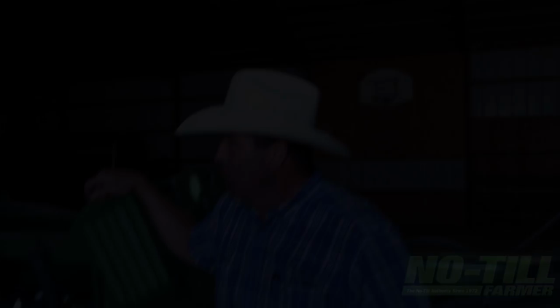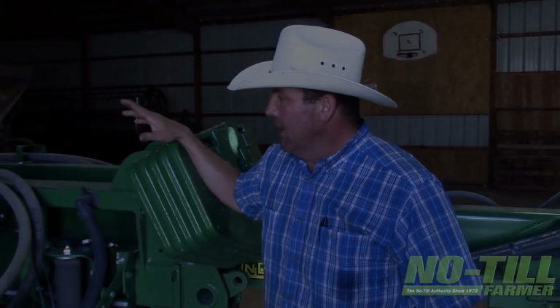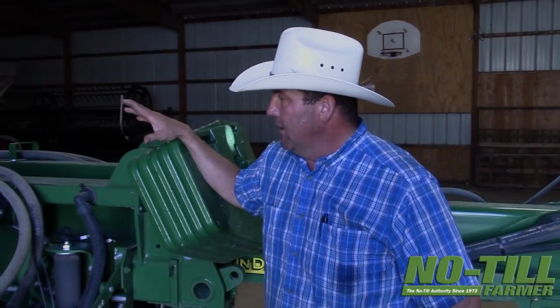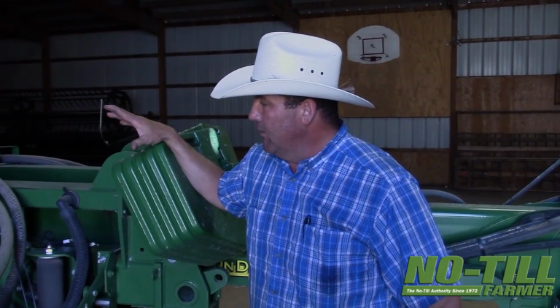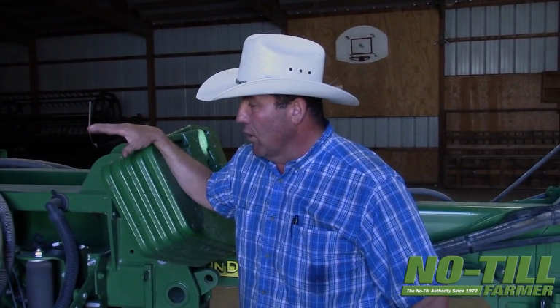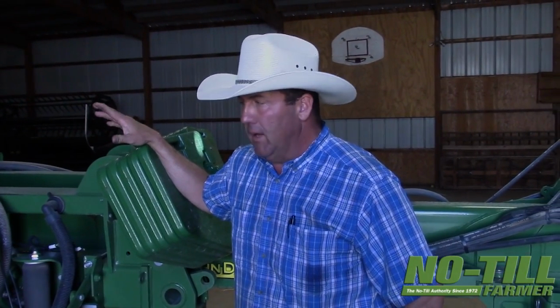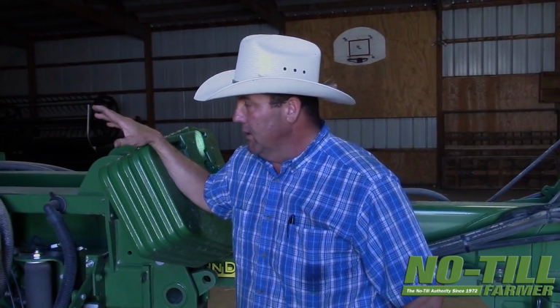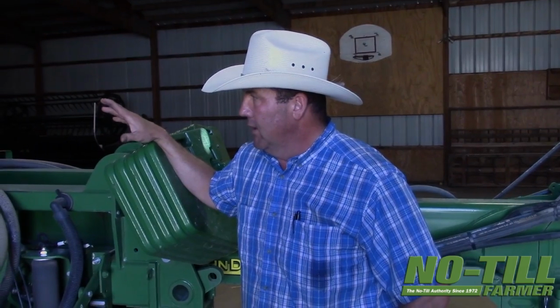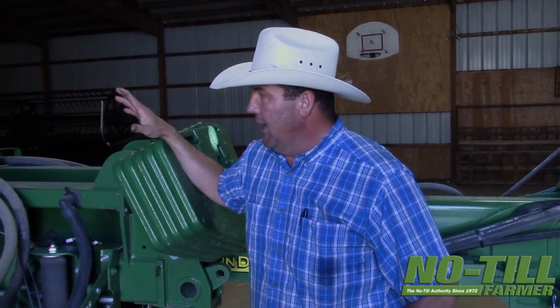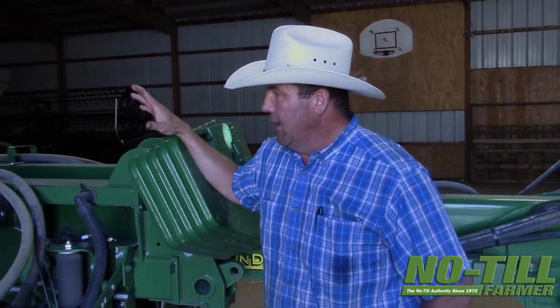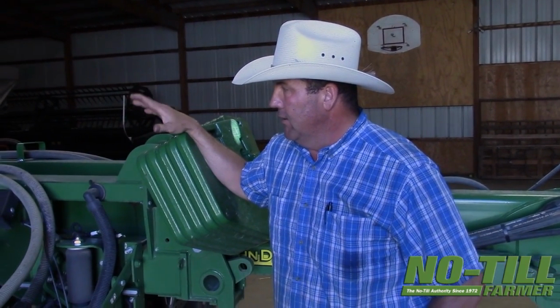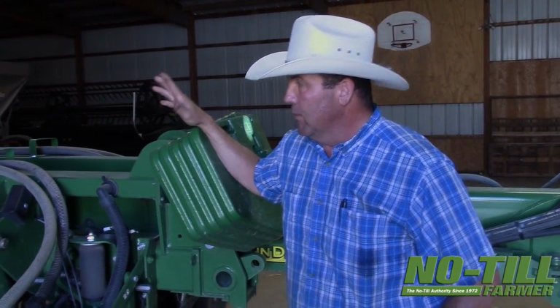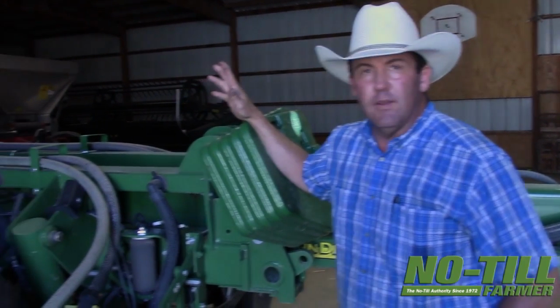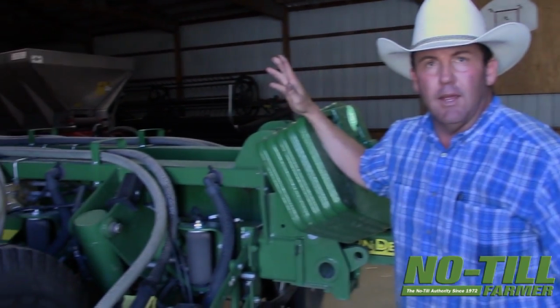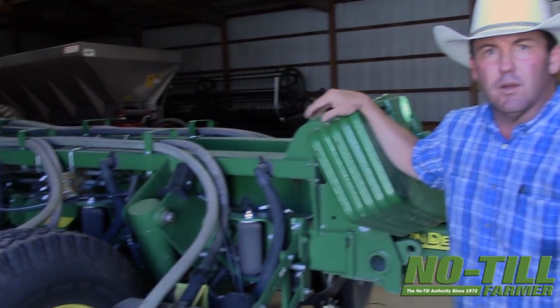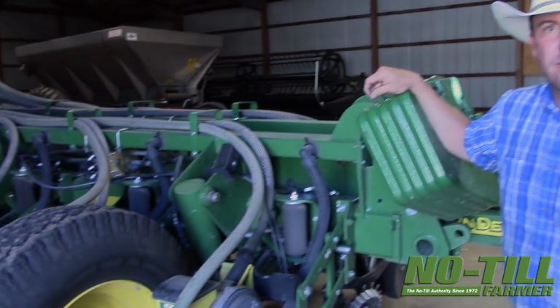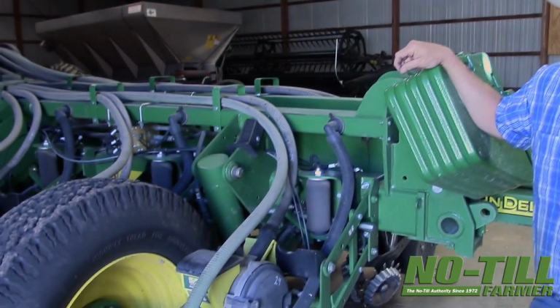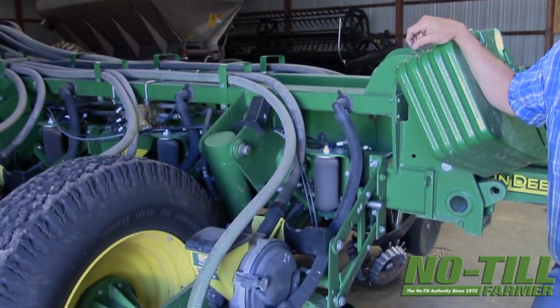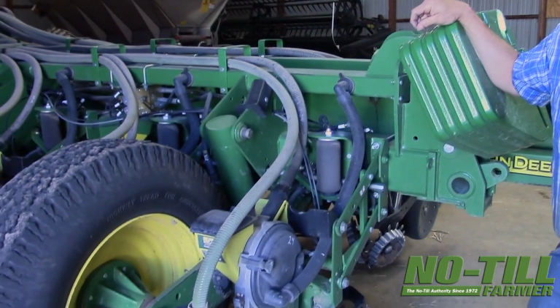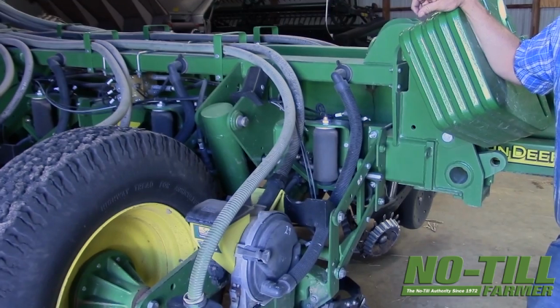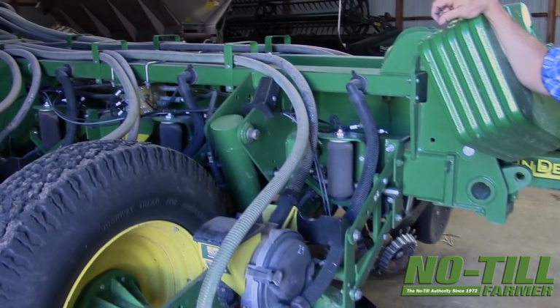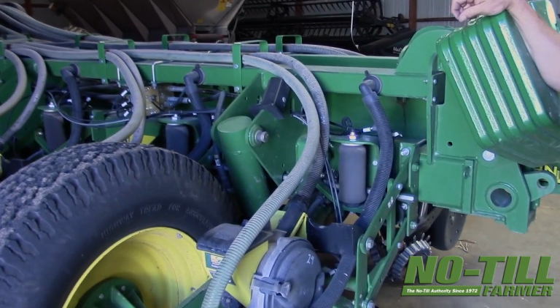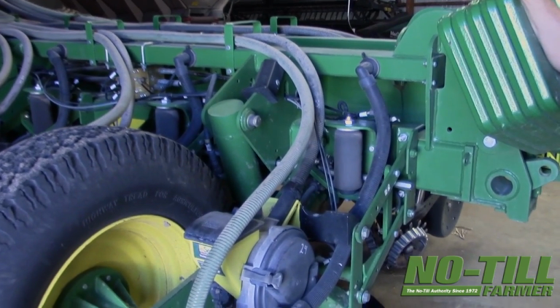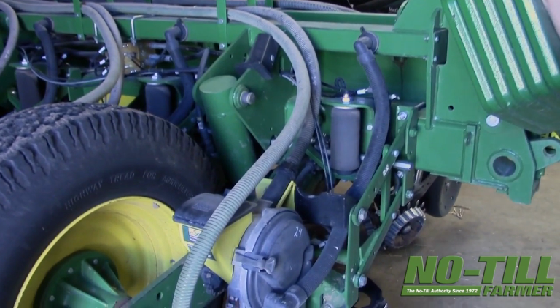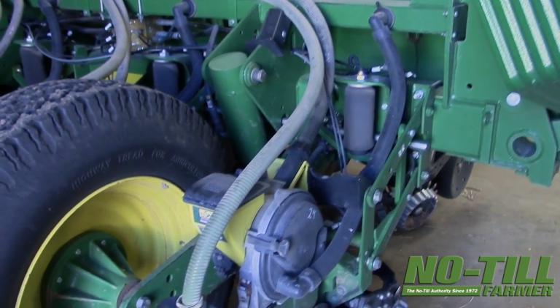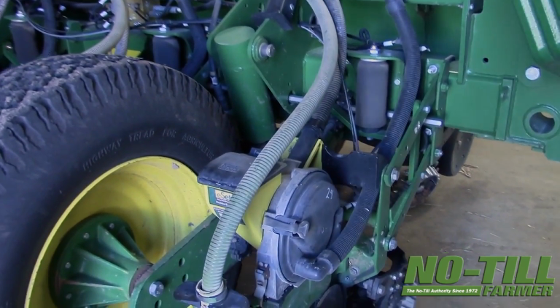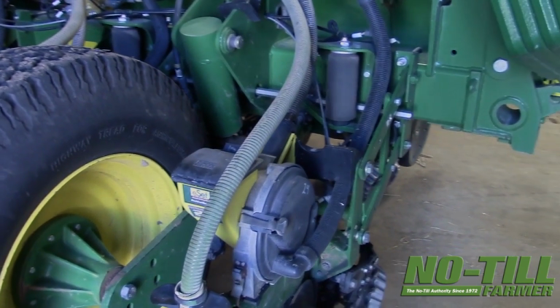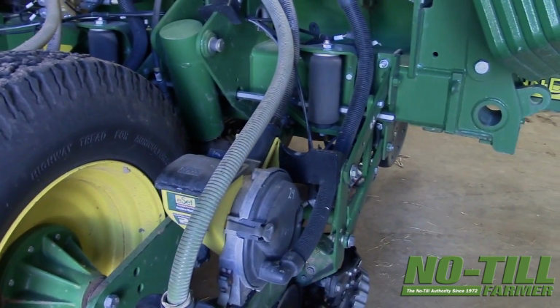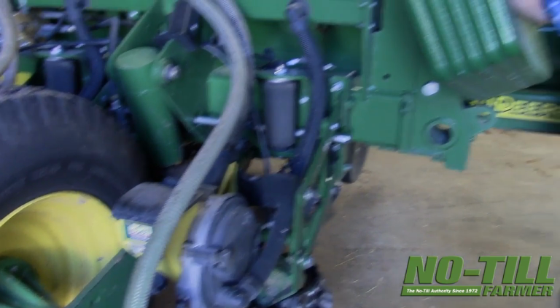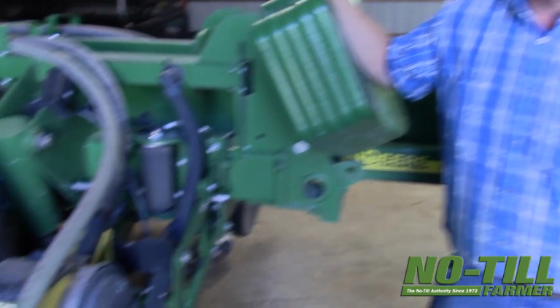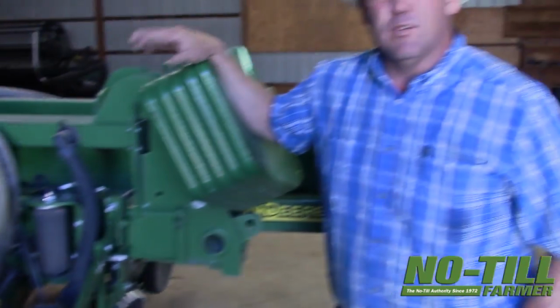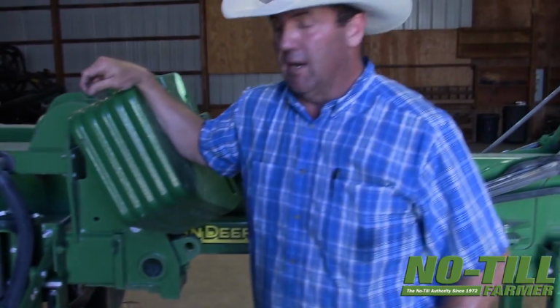We've got Rogue Command on it and we're RTK. We want to place those seeds right next to the old row — we try to move it over about three to four inches to the side.